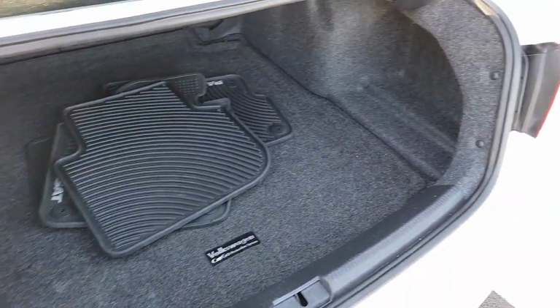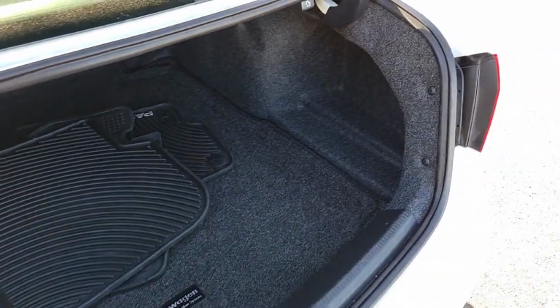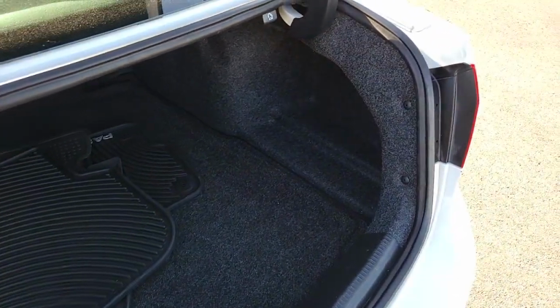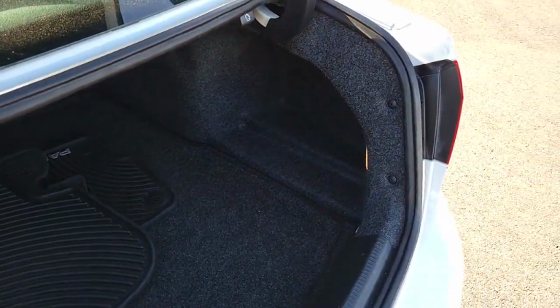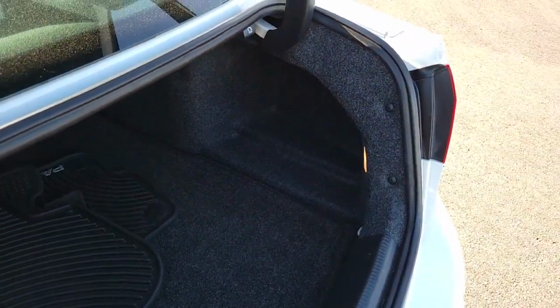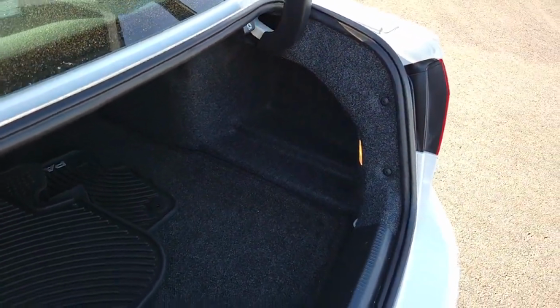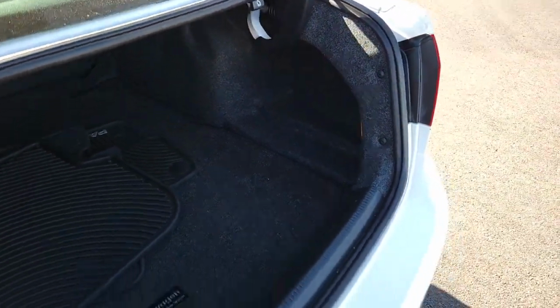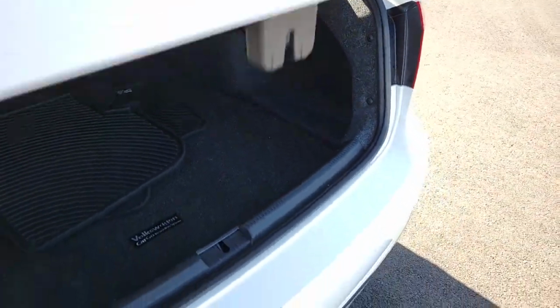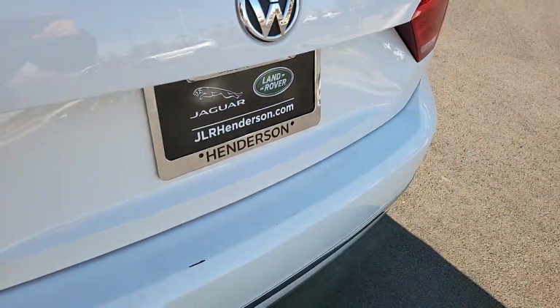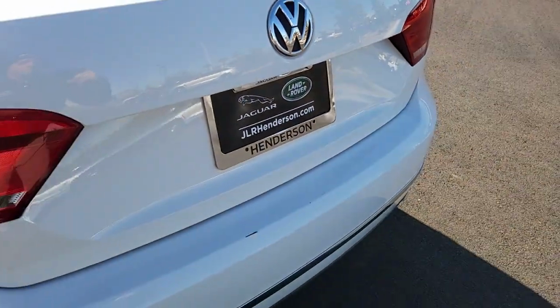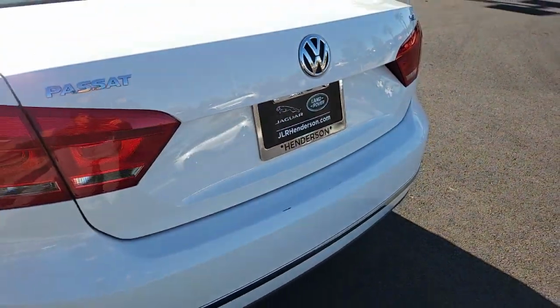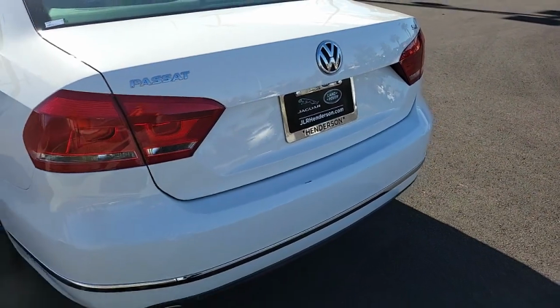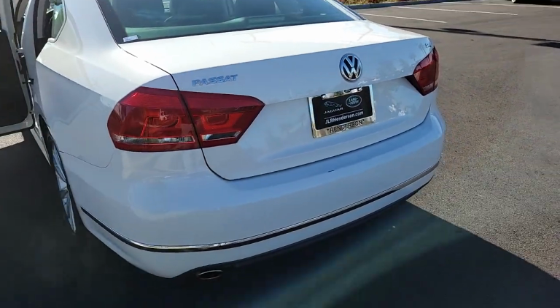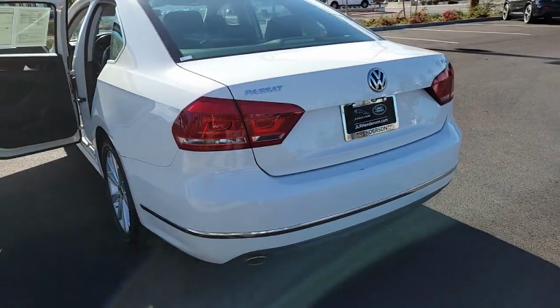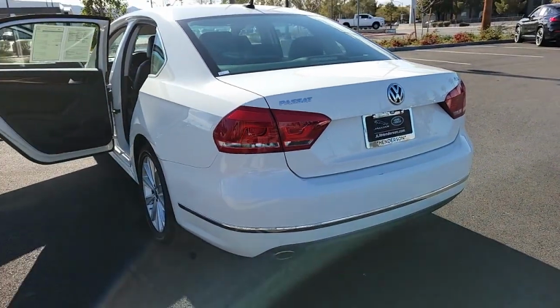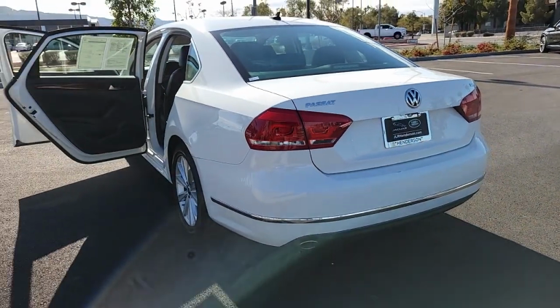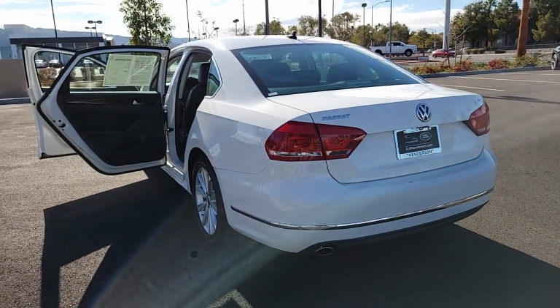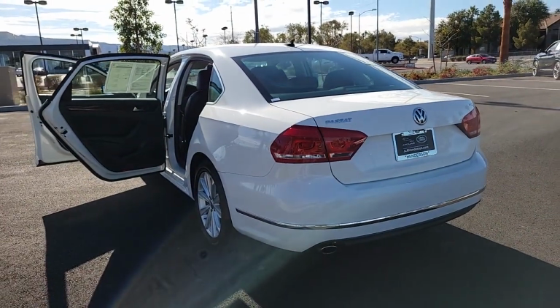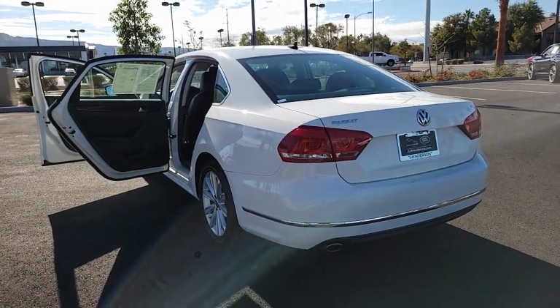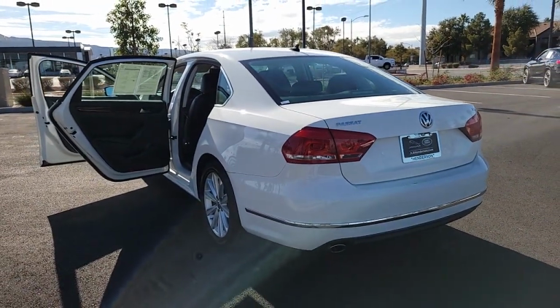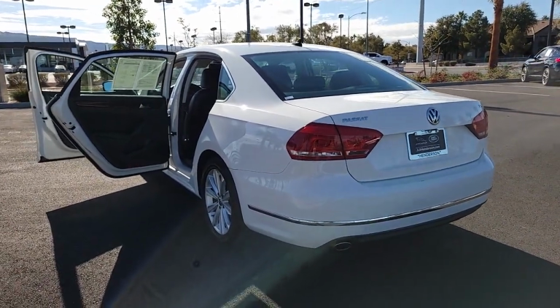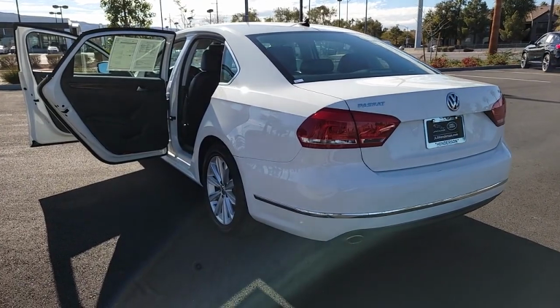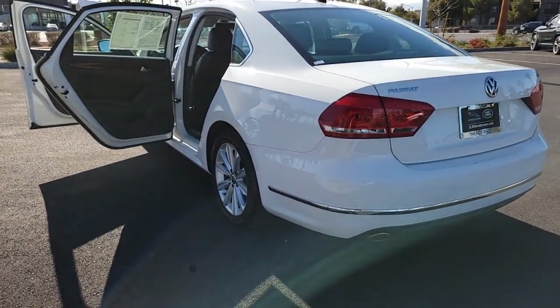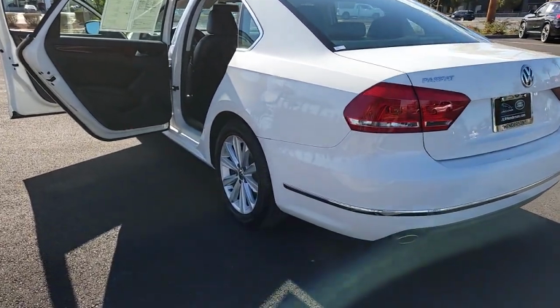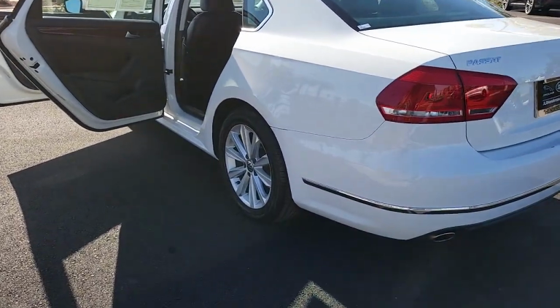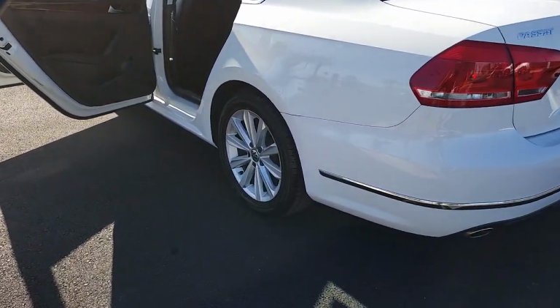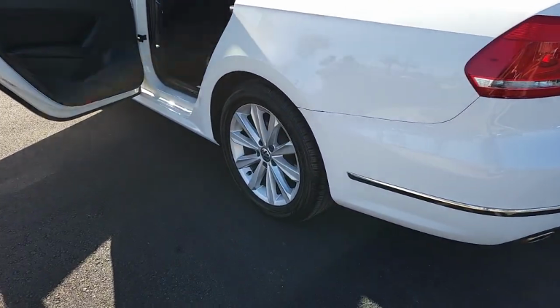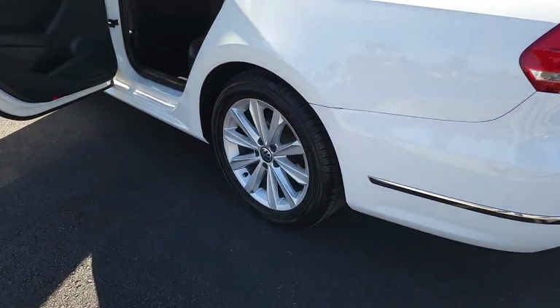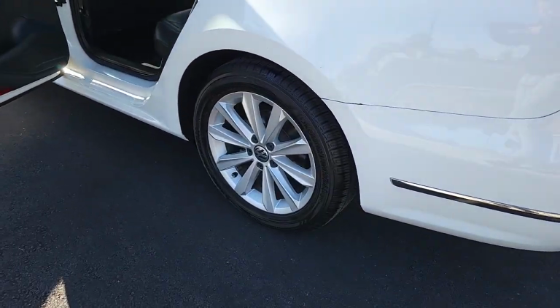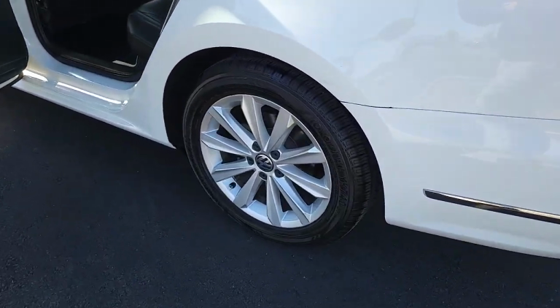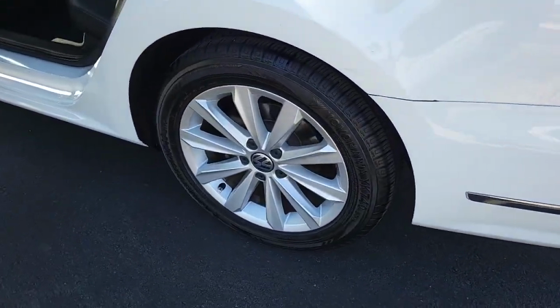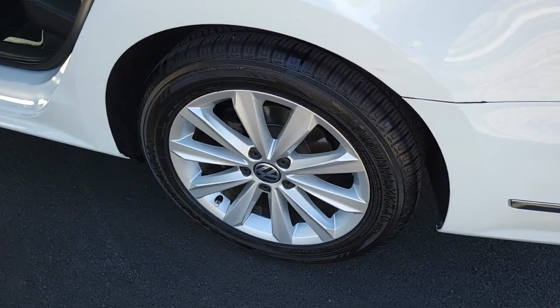The following are some of this vehicle's highlighted options: navigation system, keyless entry, sunroof and moon roof, power passenger seat, backup camera, heated mirrors, satellite radio, aluminum wheels, heated front seat, and alarm.